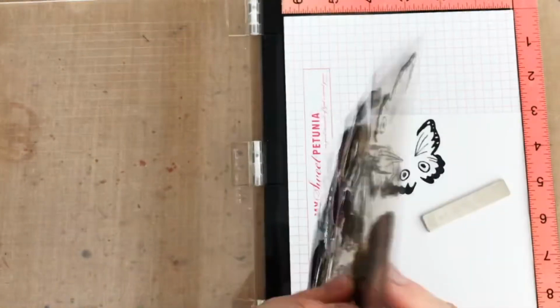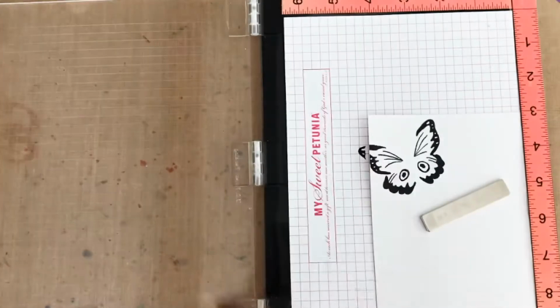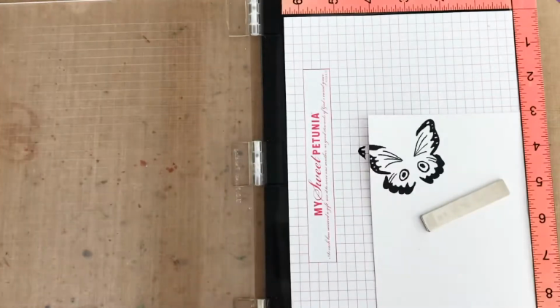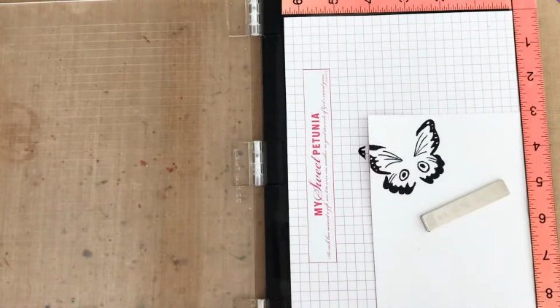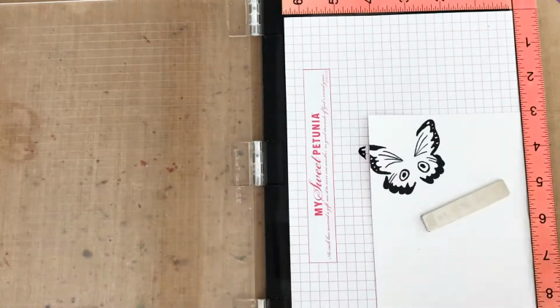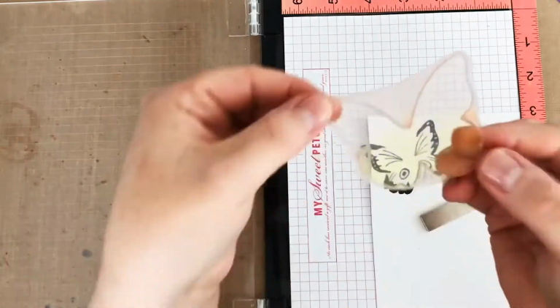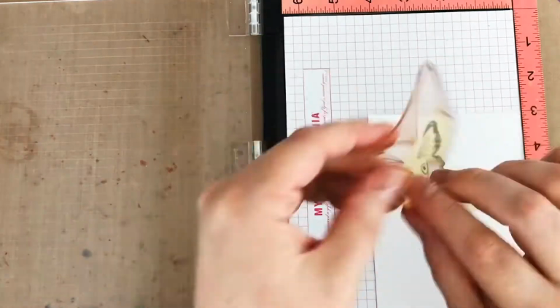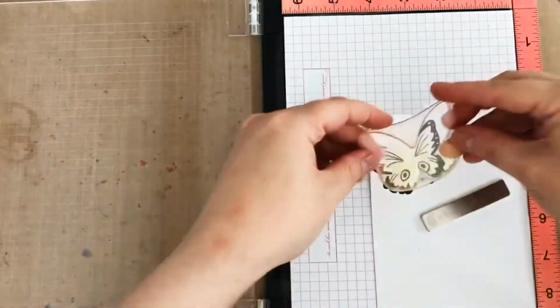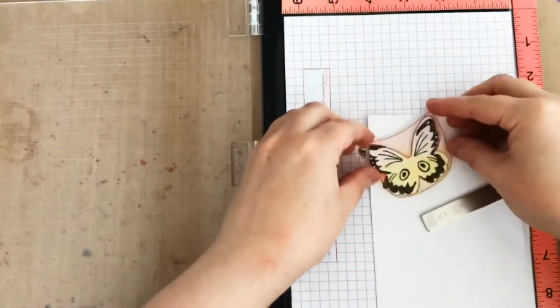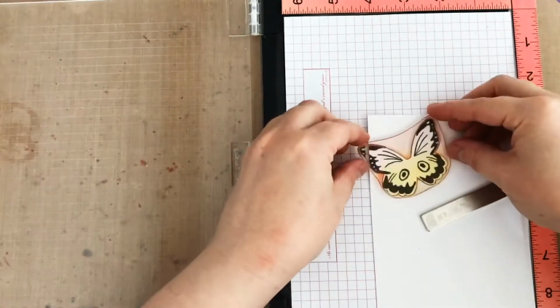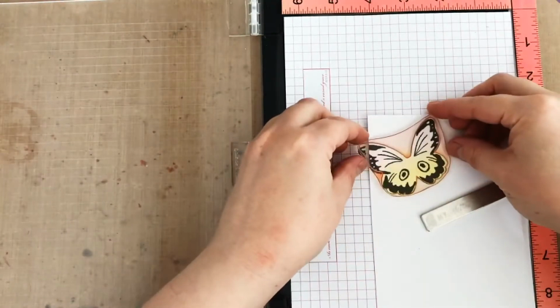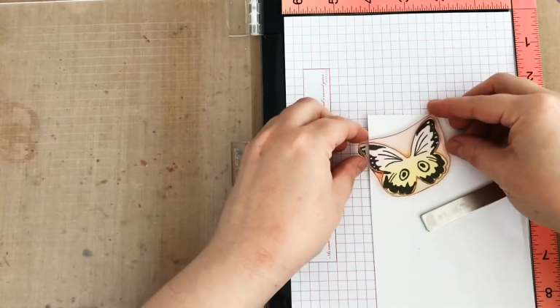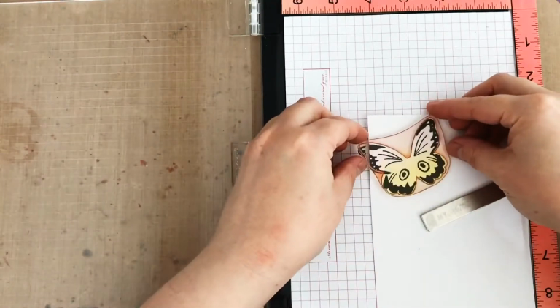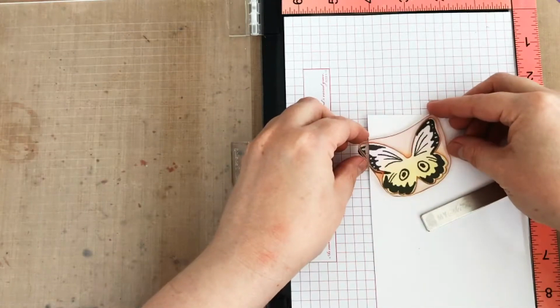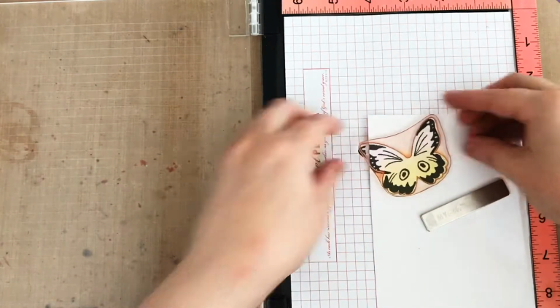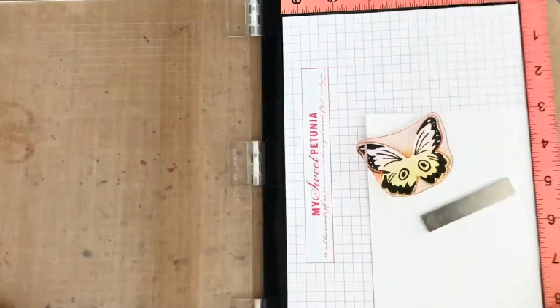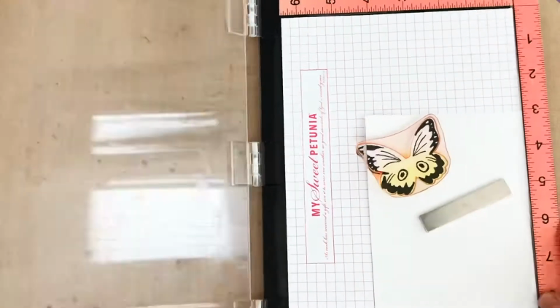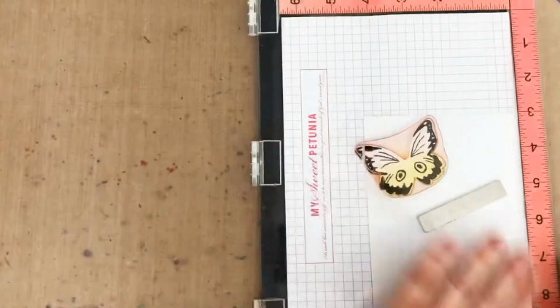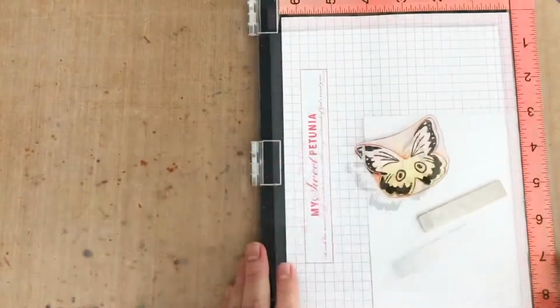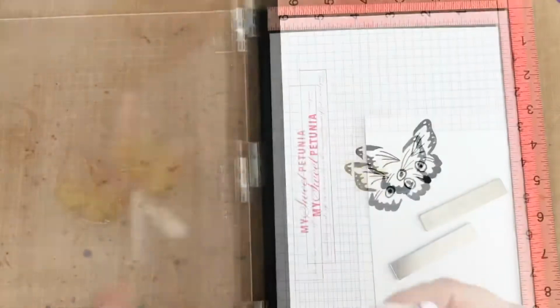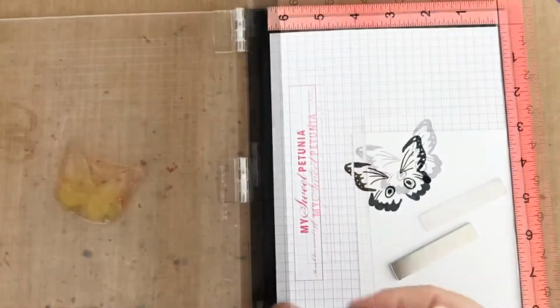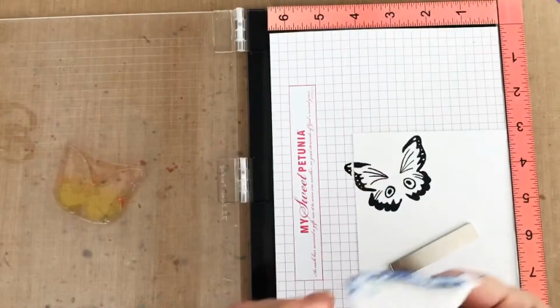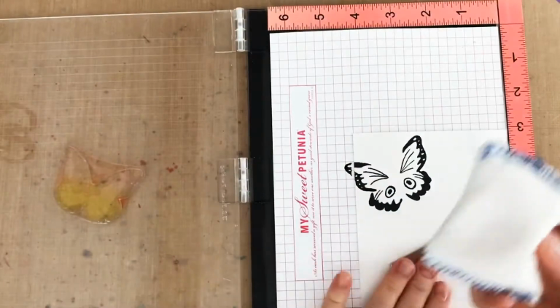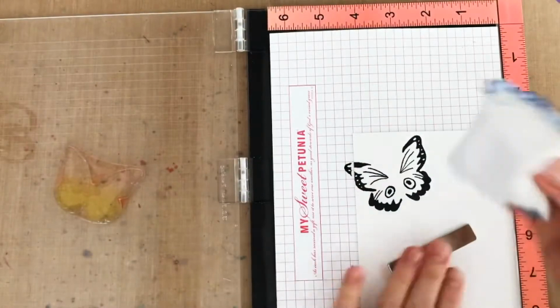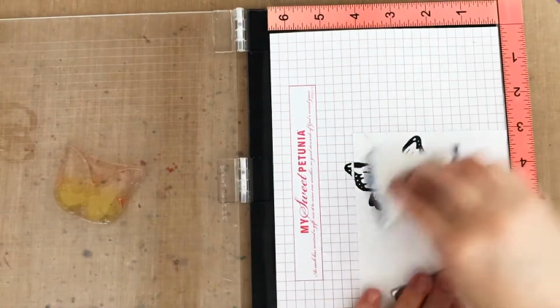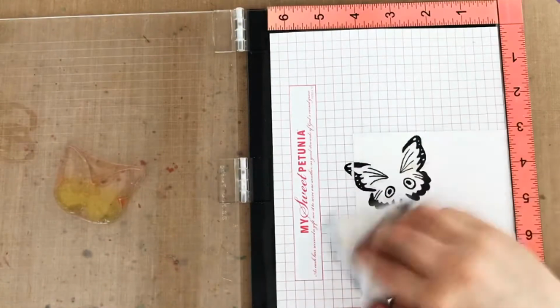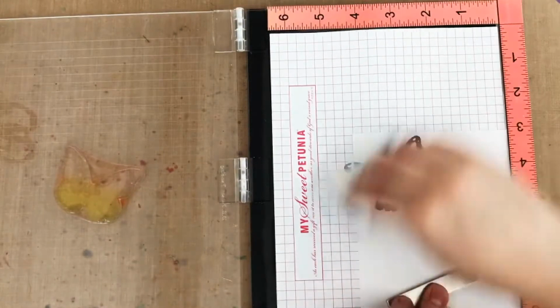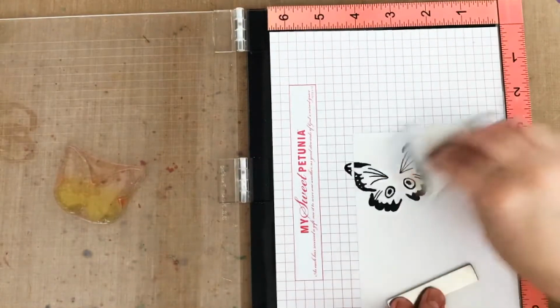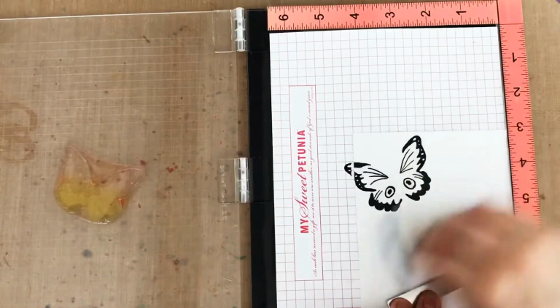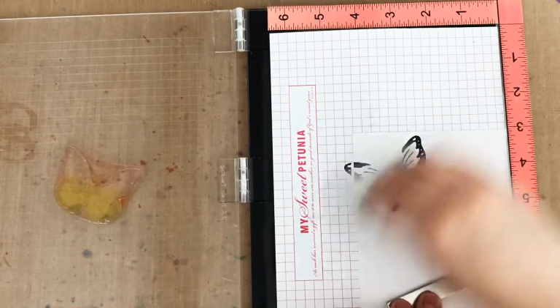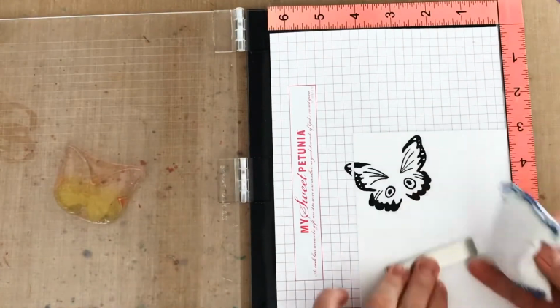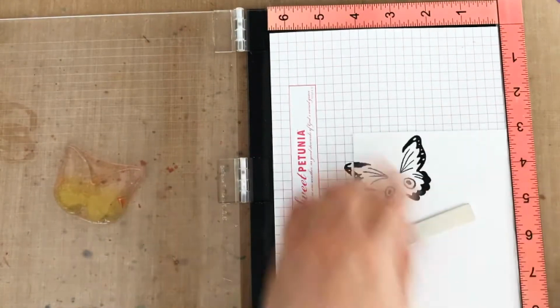Now the next layer is the solid butterfly image. It's super easy to position it over the black layer I've already stamped. Since I'm going to emboss this layer, I want to go over my panel with a powder tool to remove static.